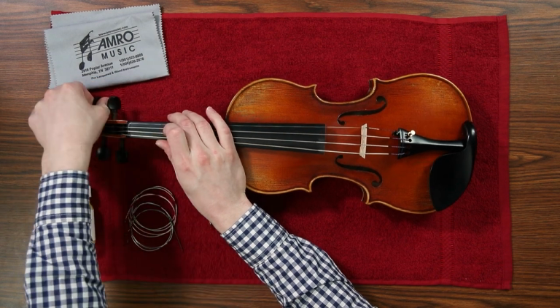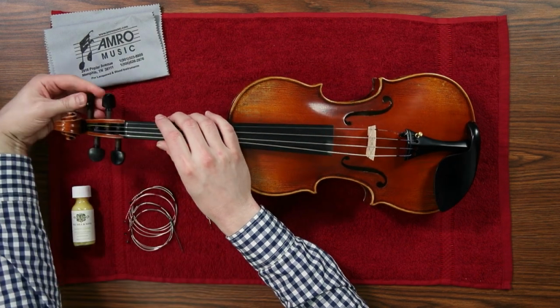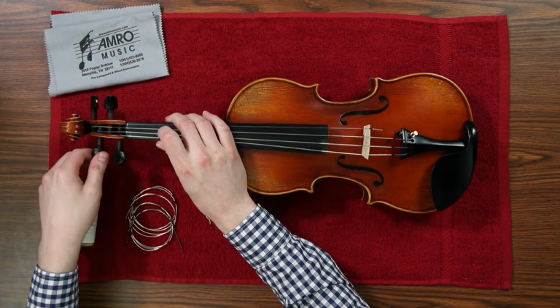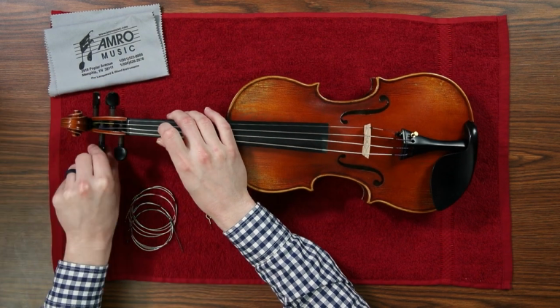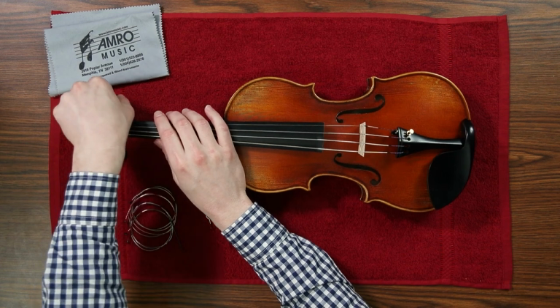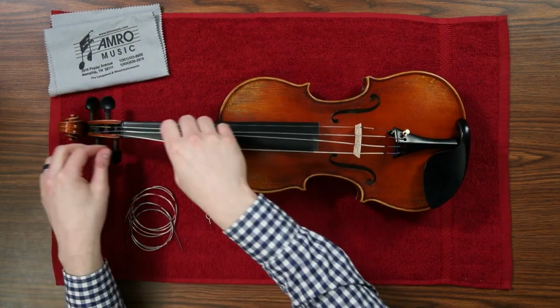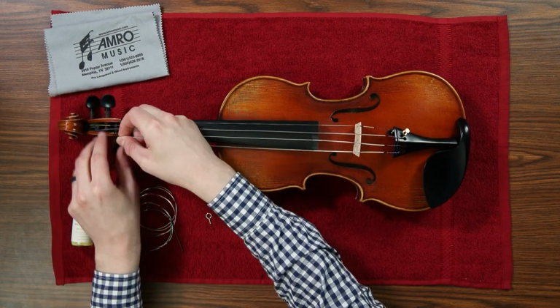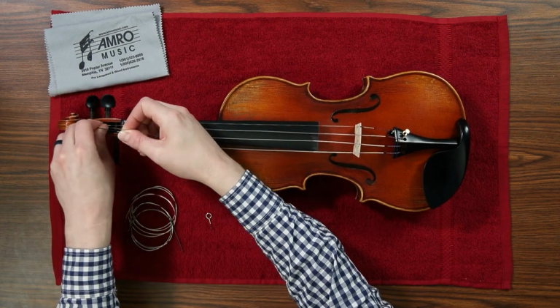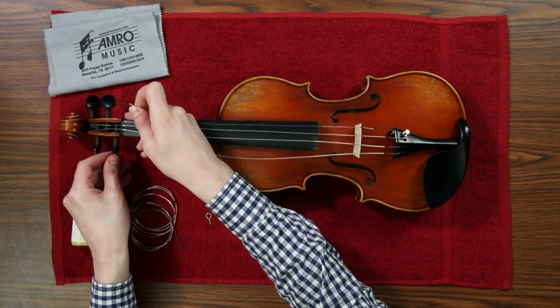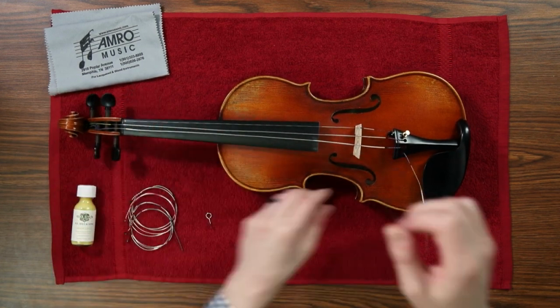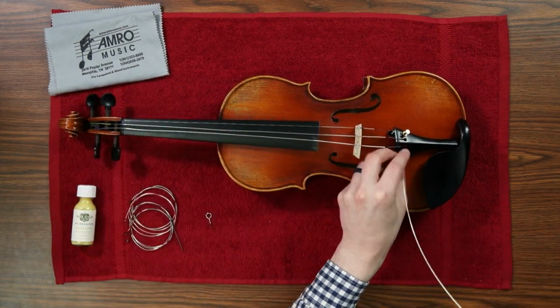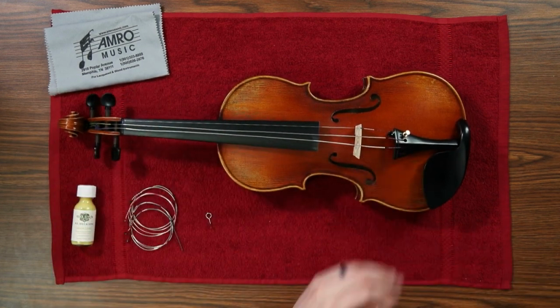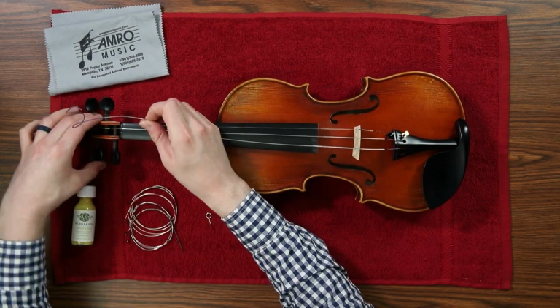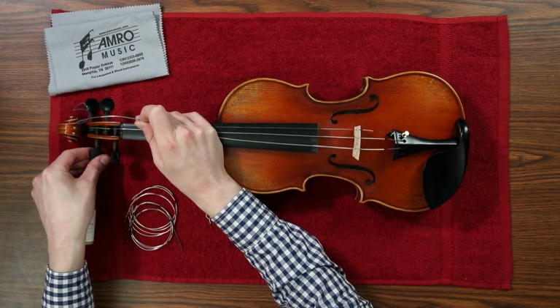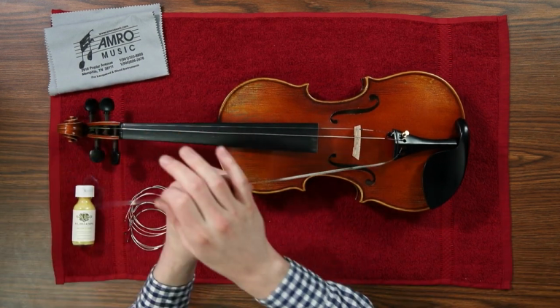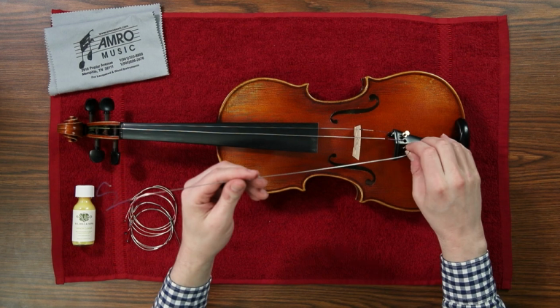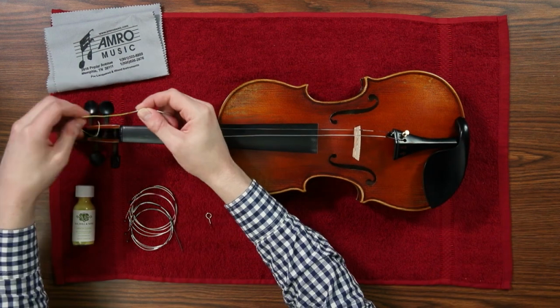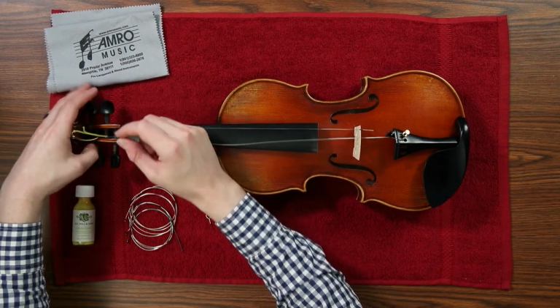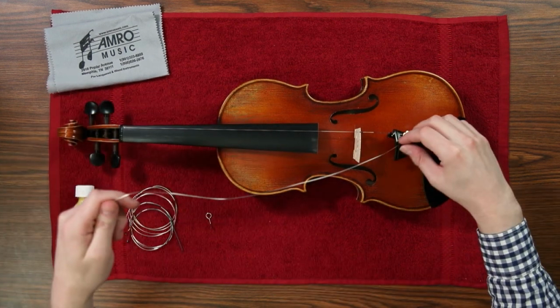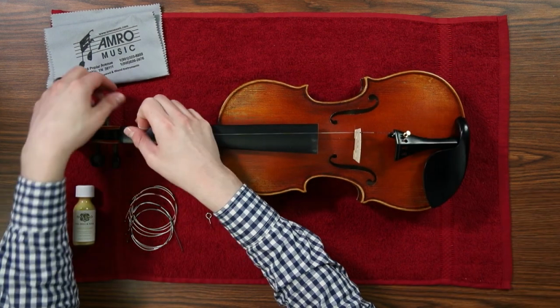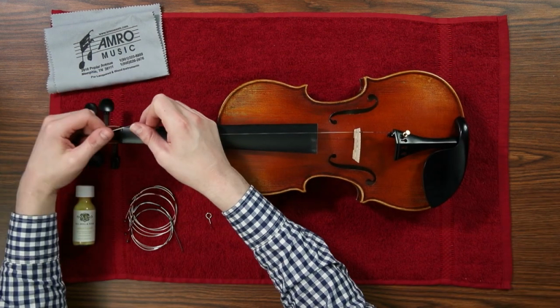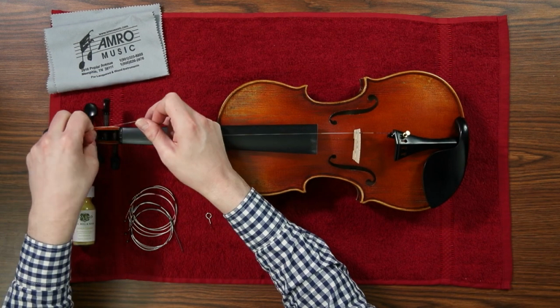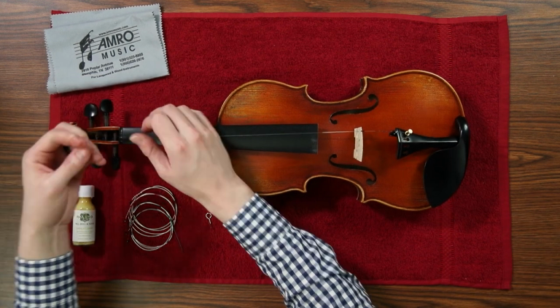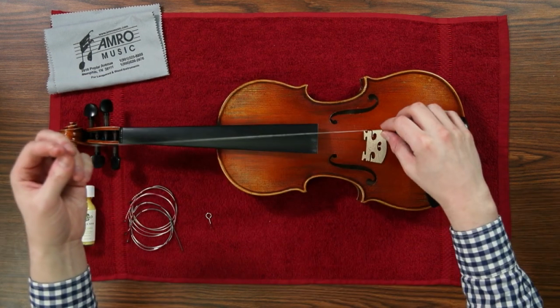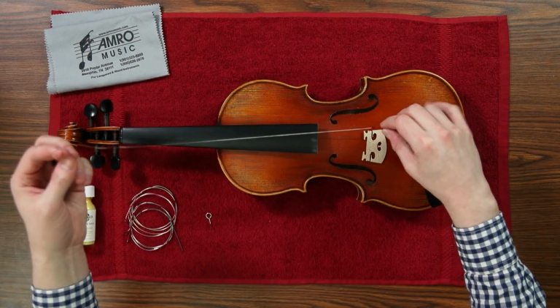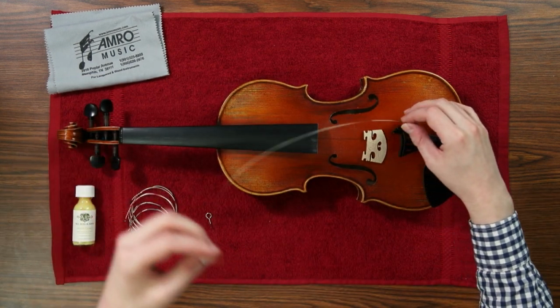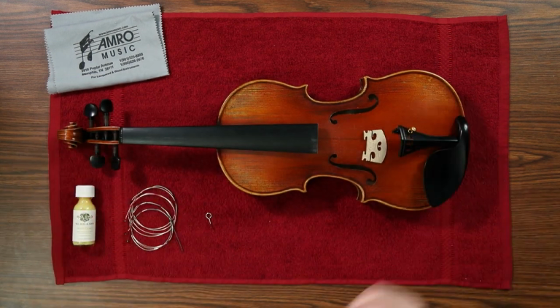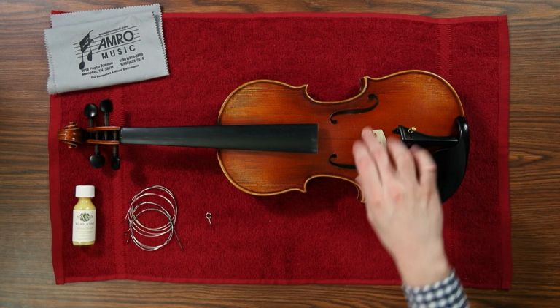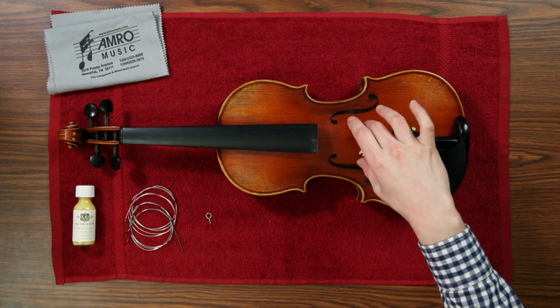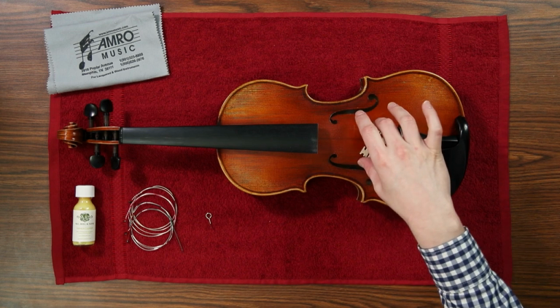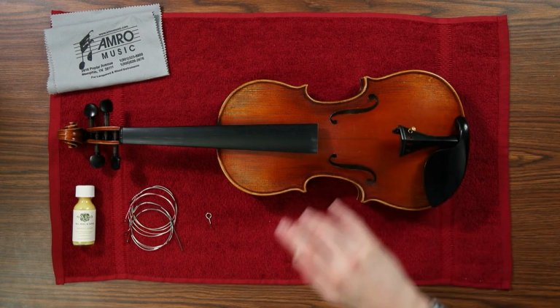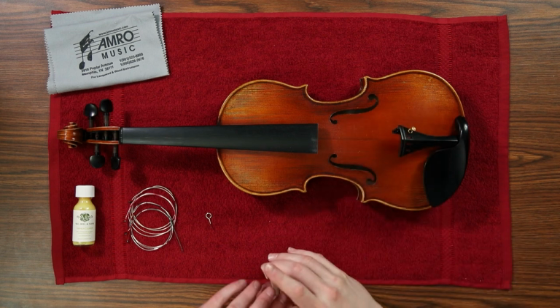Make sure to not mix up any of the pegs while you're changing your strings or cleaning your instrument. They are each fitted for their specific hole in the peg box. Also, if you're having any problems with your peg slipping or not holding a tune very well, make sure to bring it in for one of our technicians to look at.